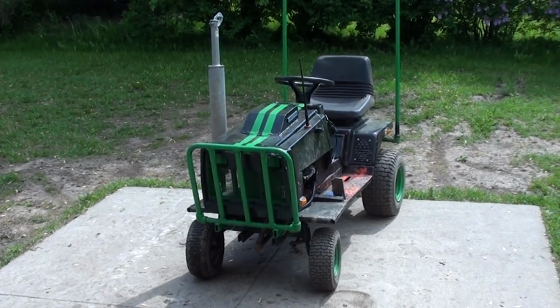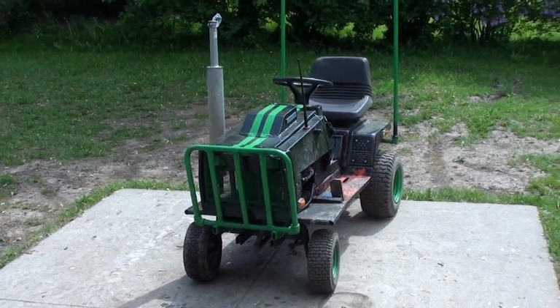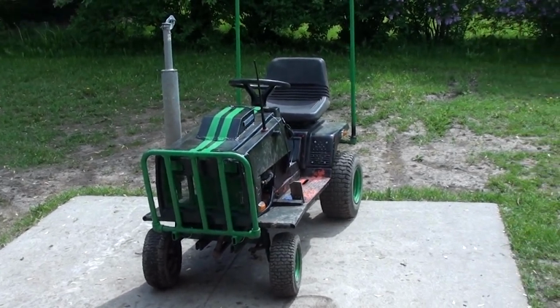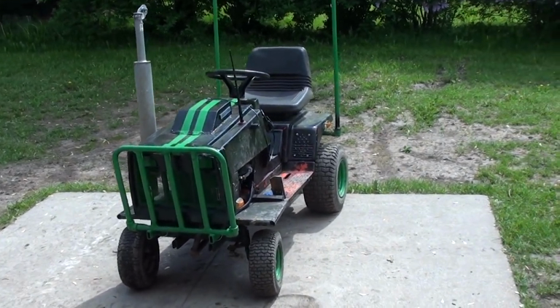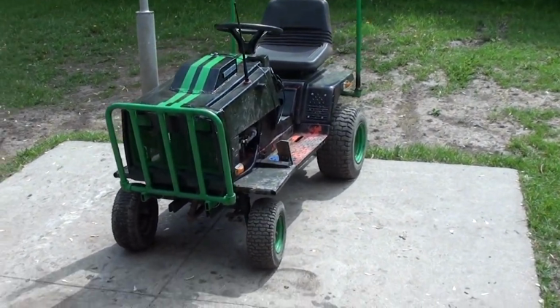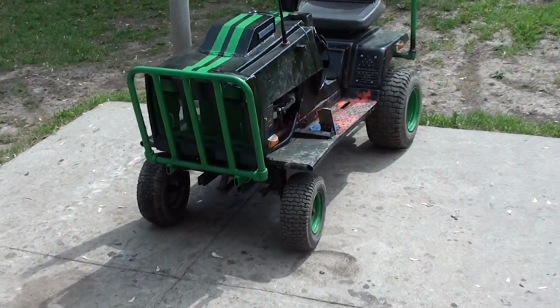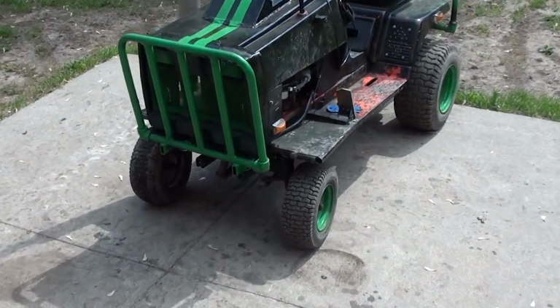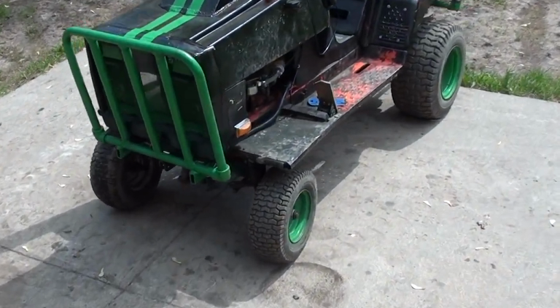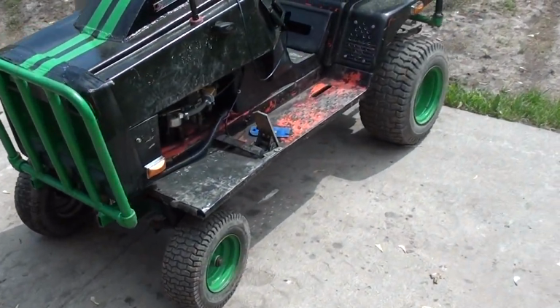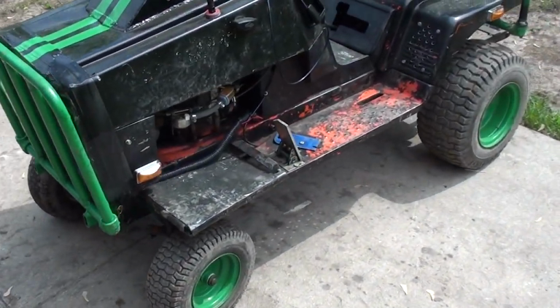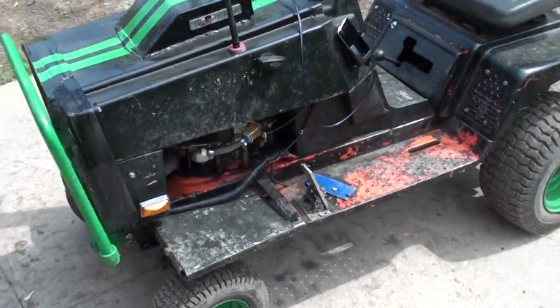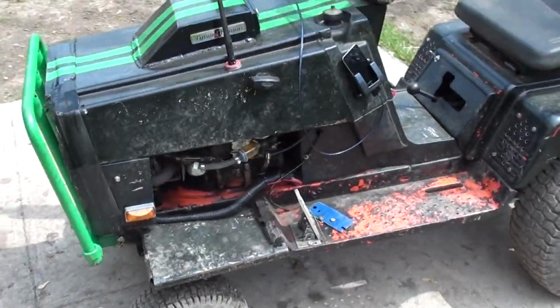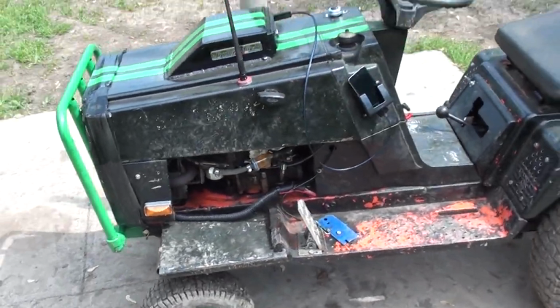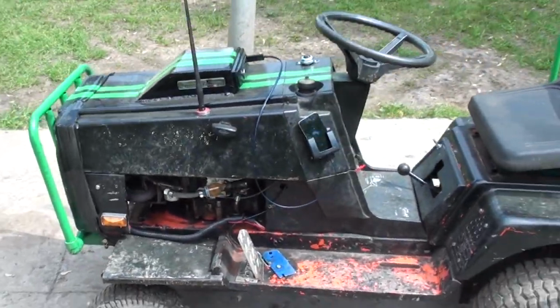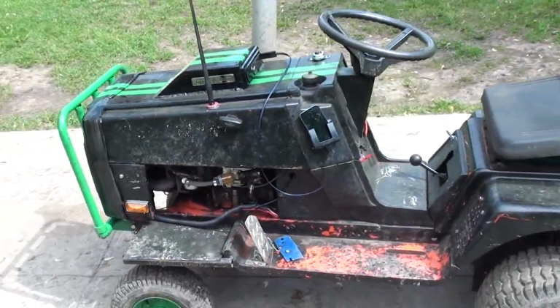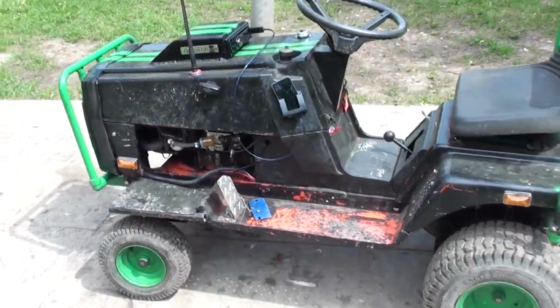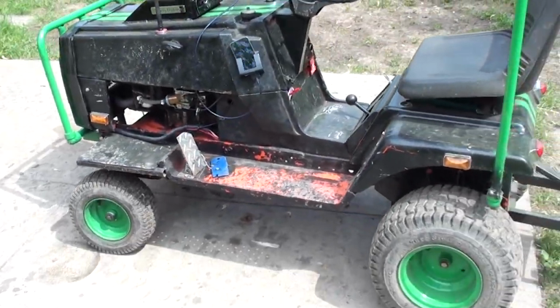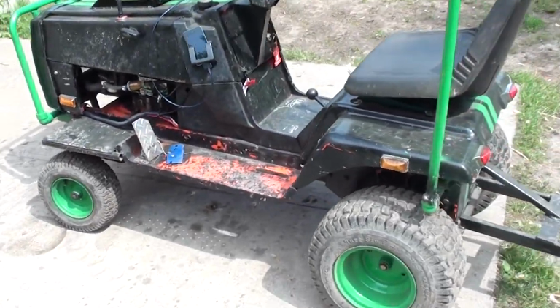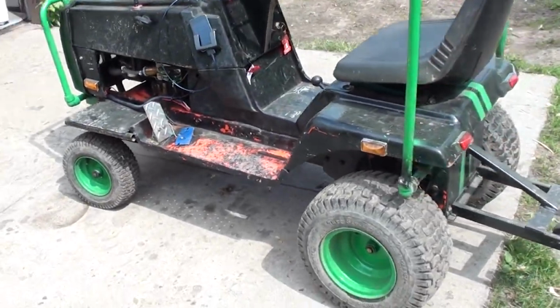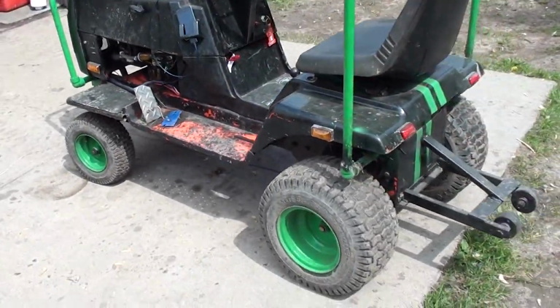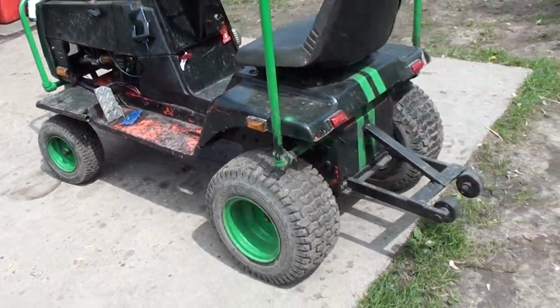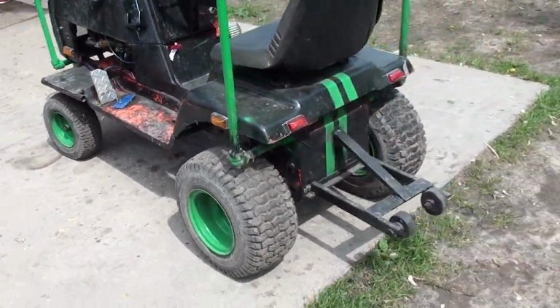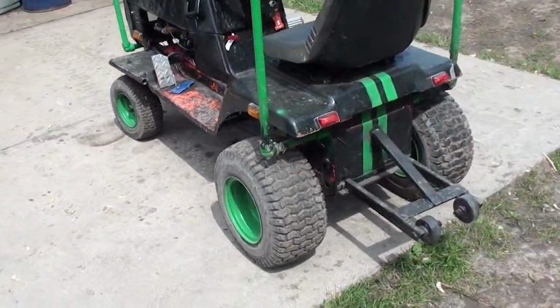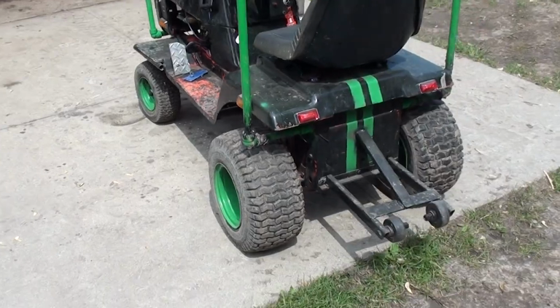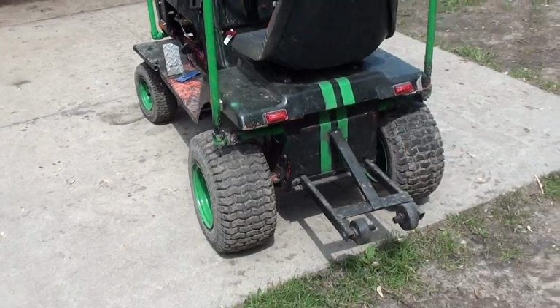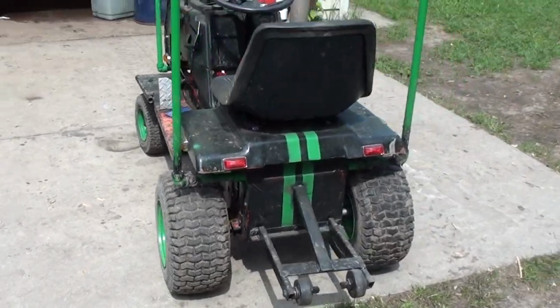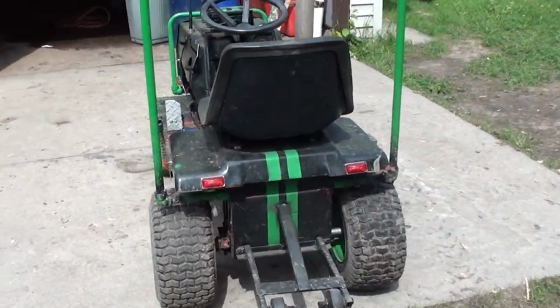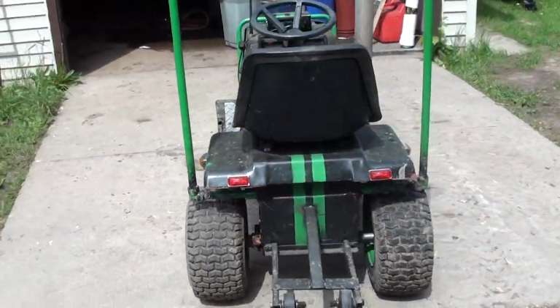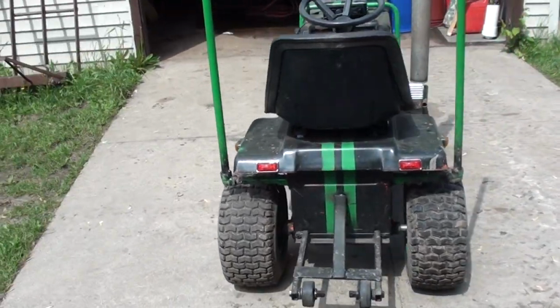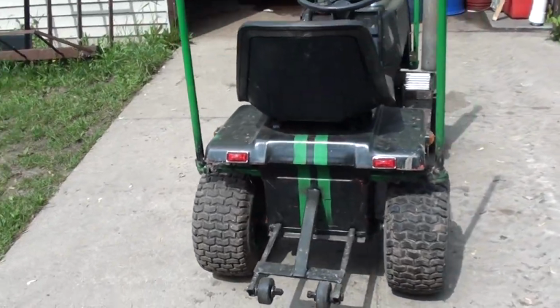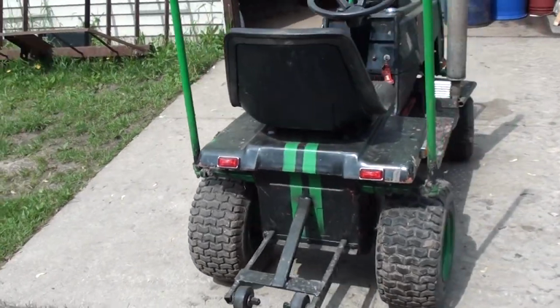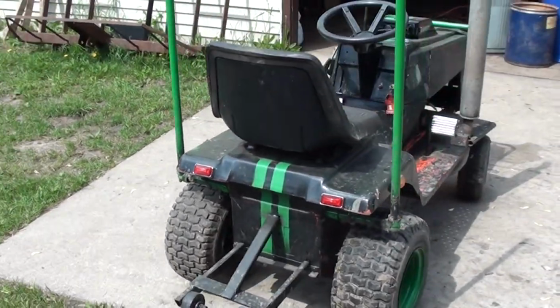I decided I'm gonna do a video showing off some of the features I have on my lawnmower — it's no longer a lawnmower, I should say, it's more of just a racer. I'll do a quick walk around and show you guys everything, and then I'll go into depth on everything.